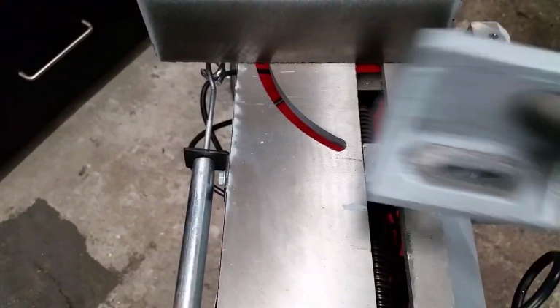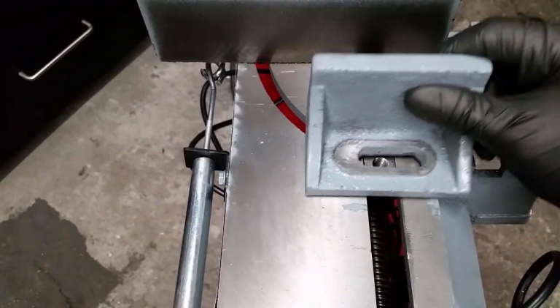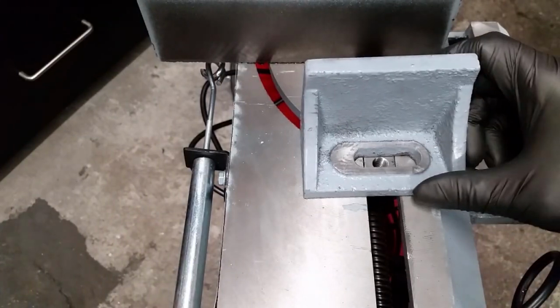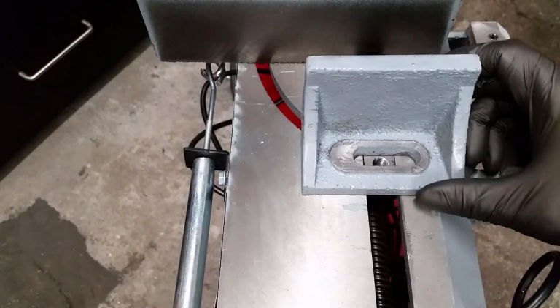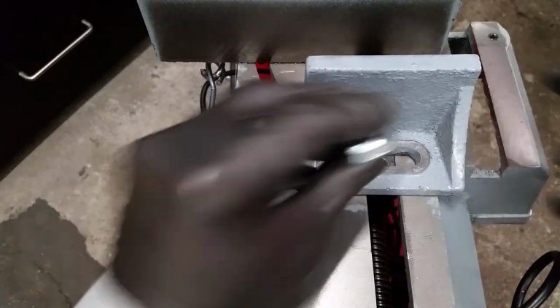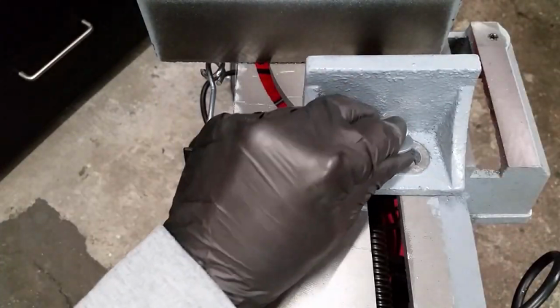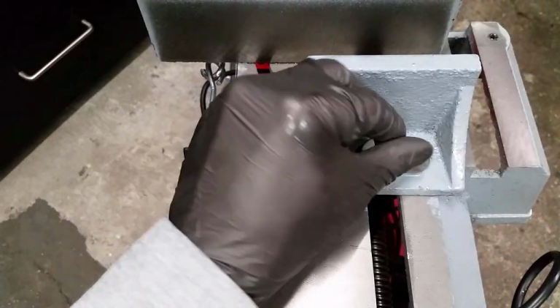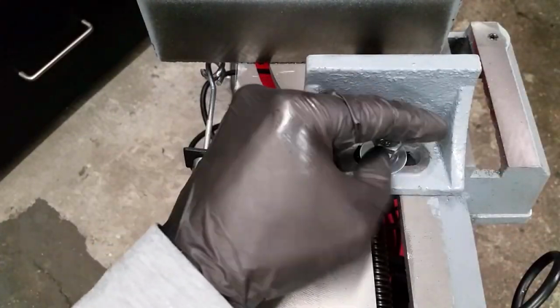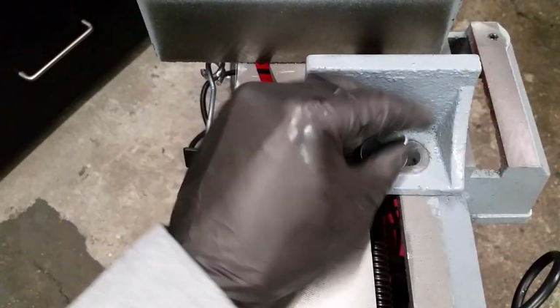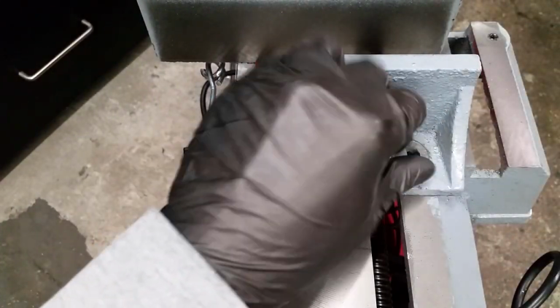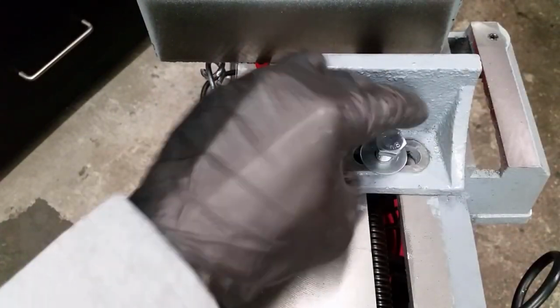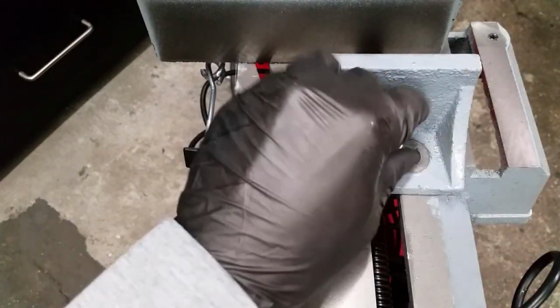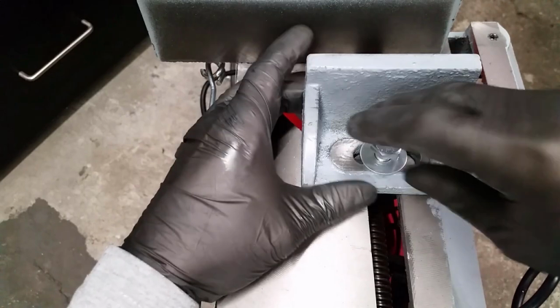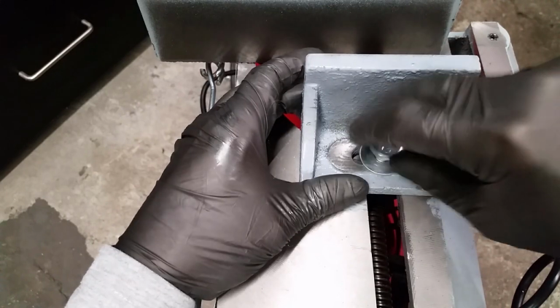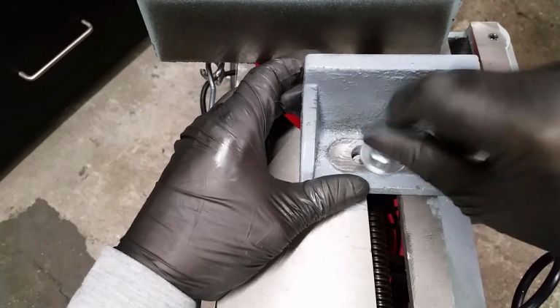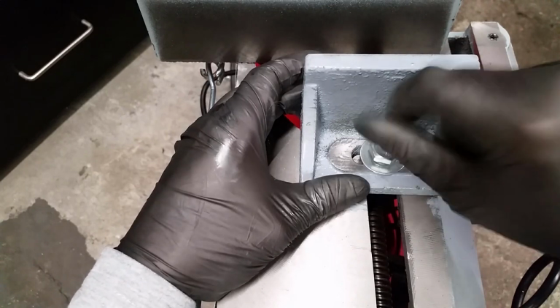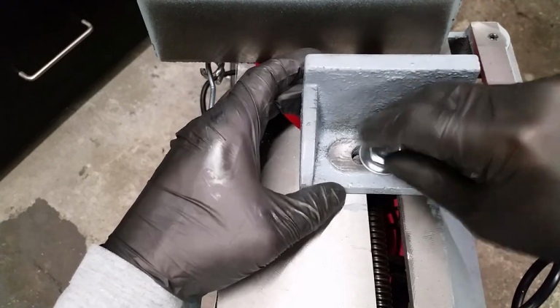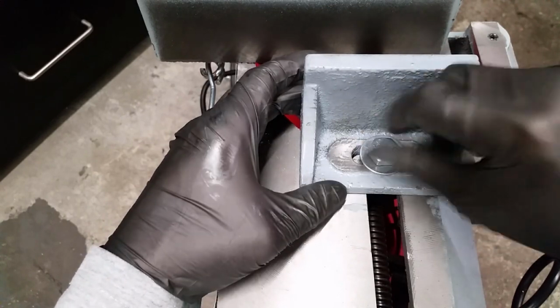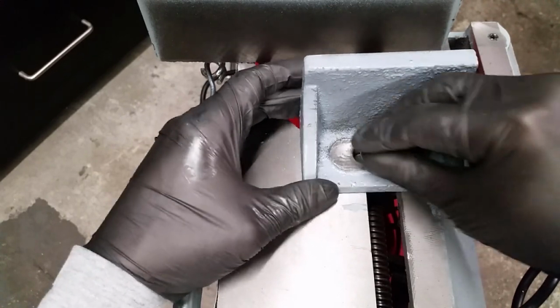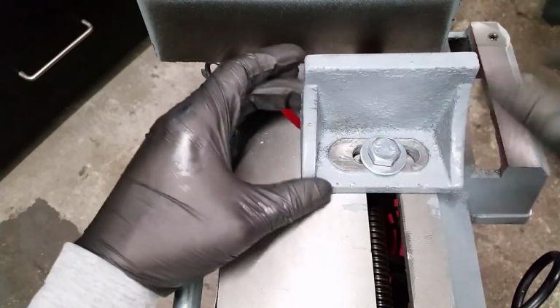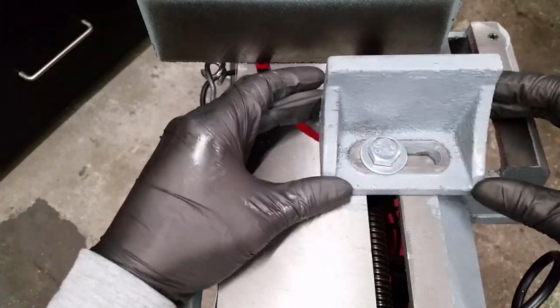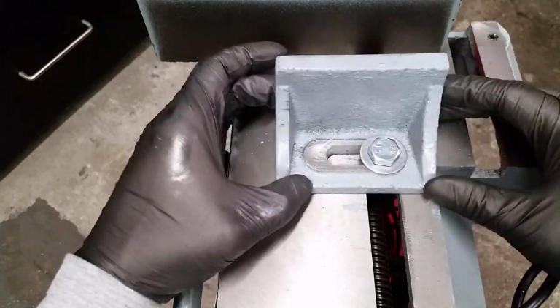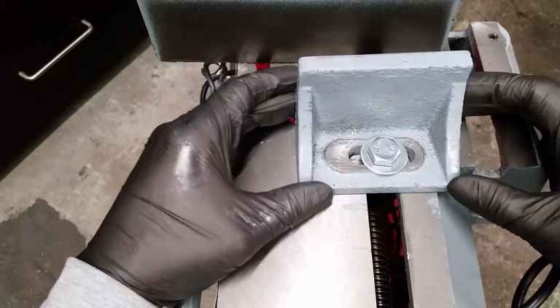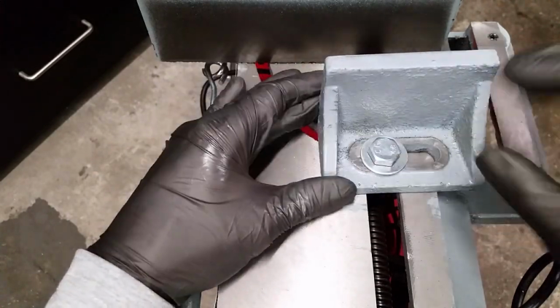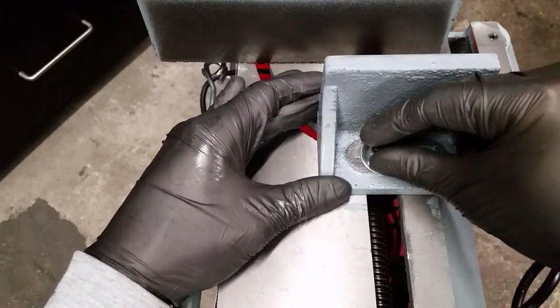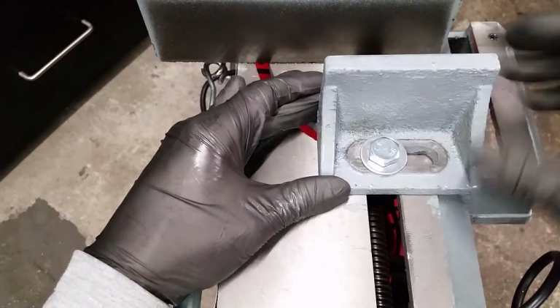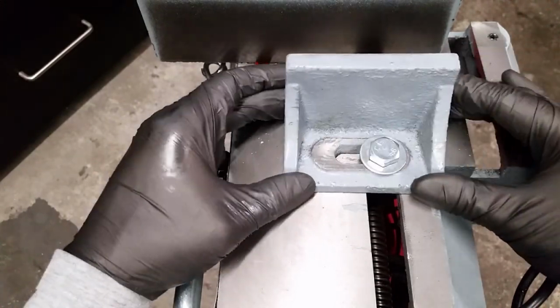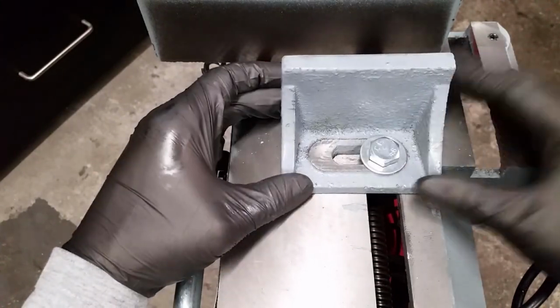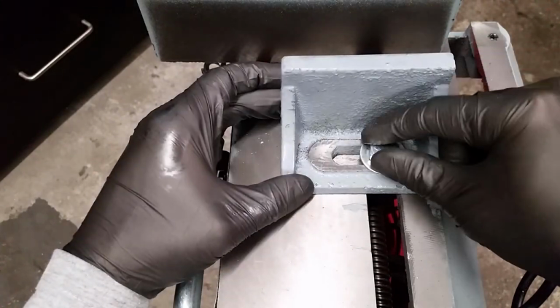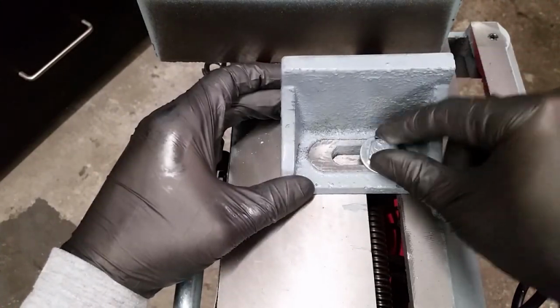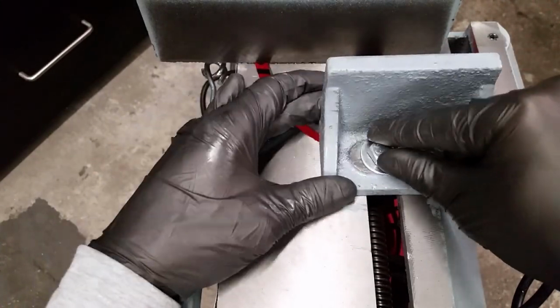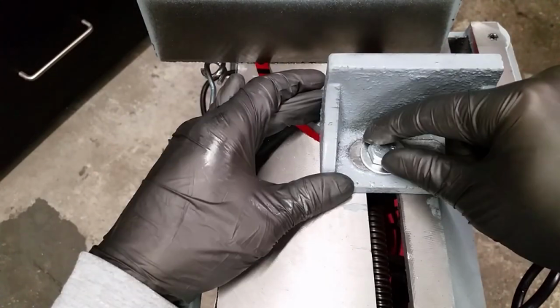After cleaning the part, let's try it out. Now that the surface is even, you get the same pressure everywhere from the bolt.